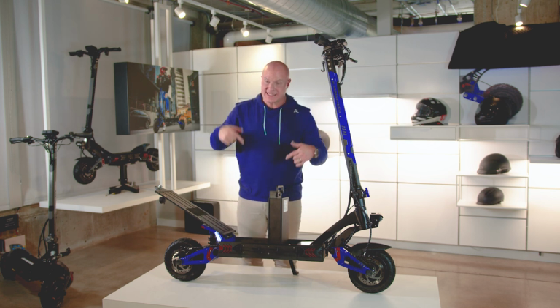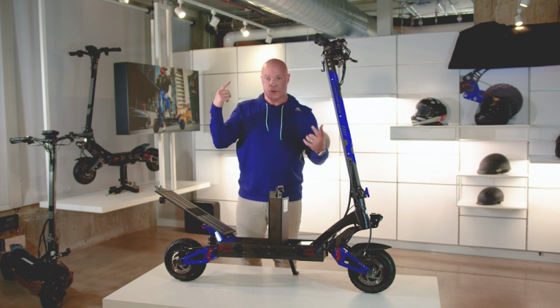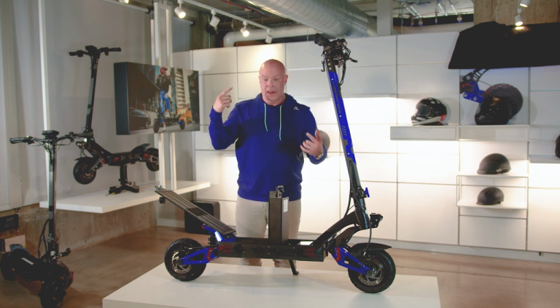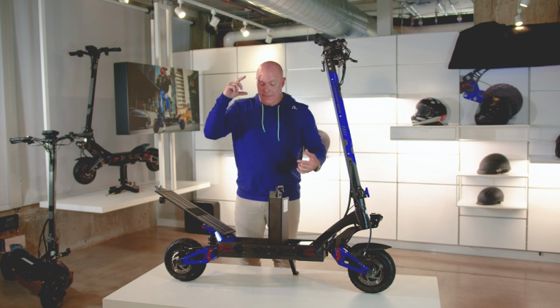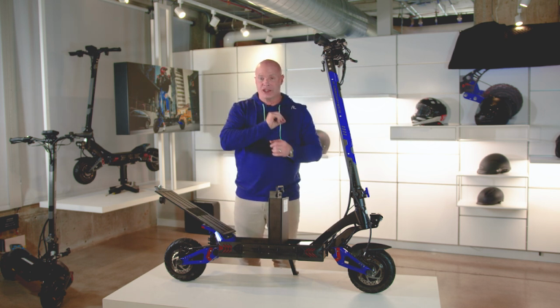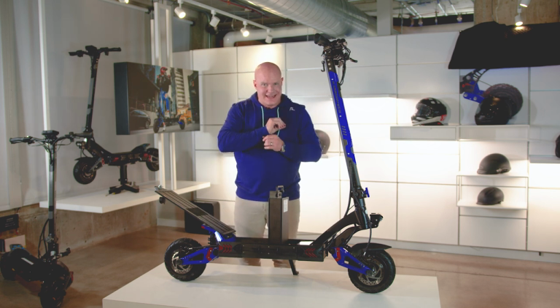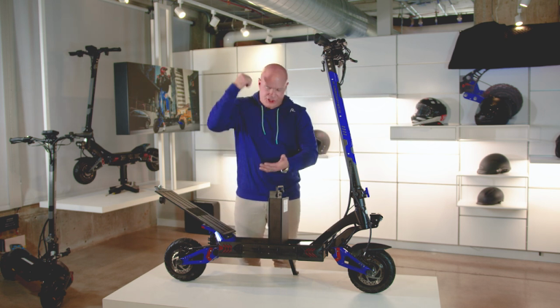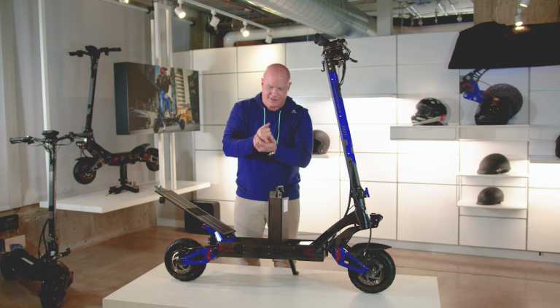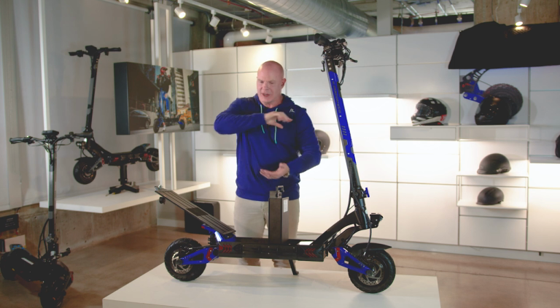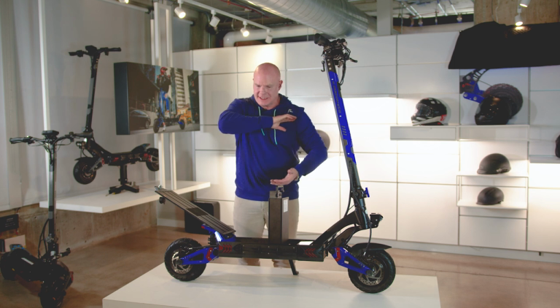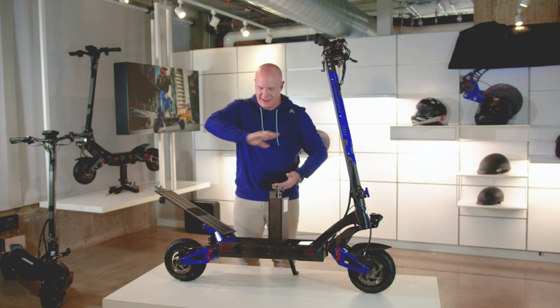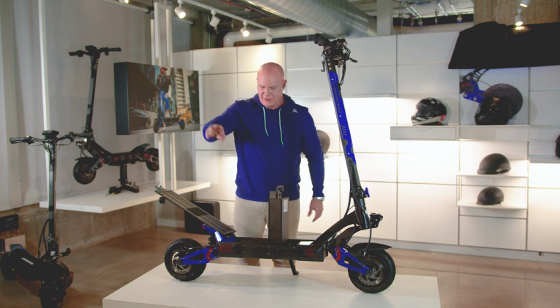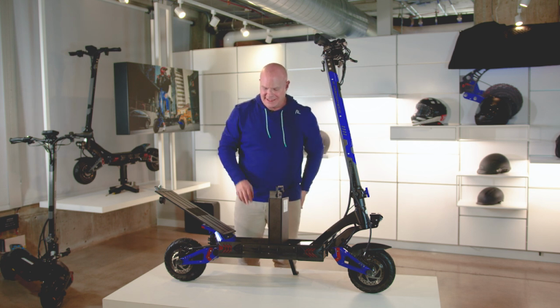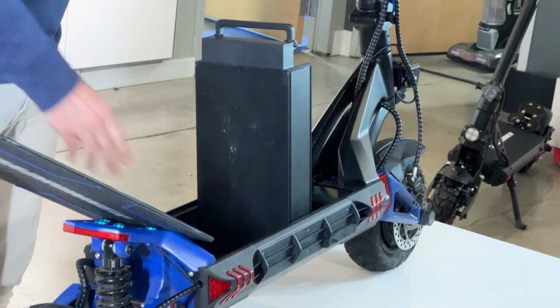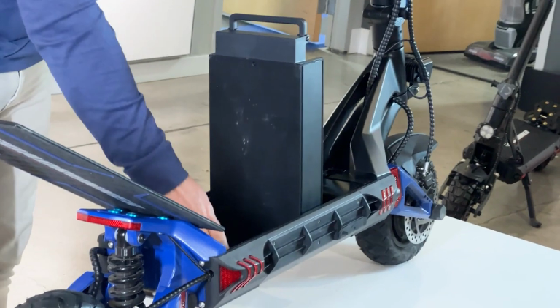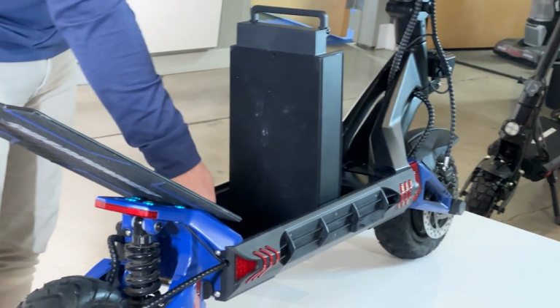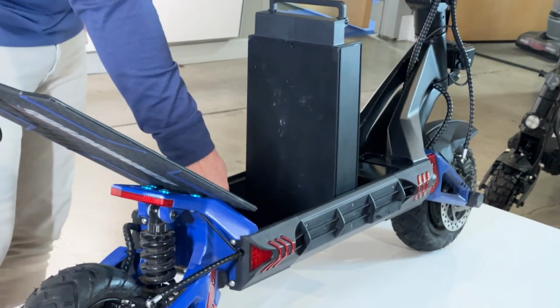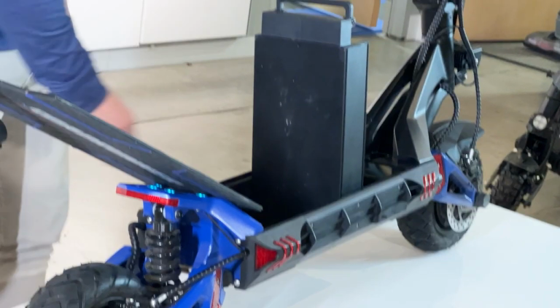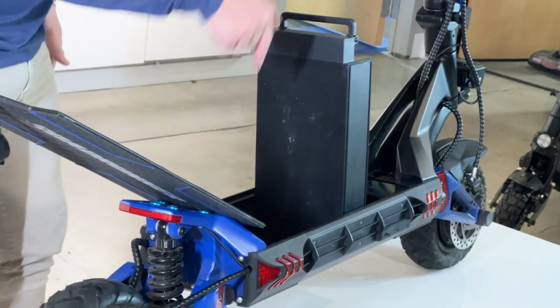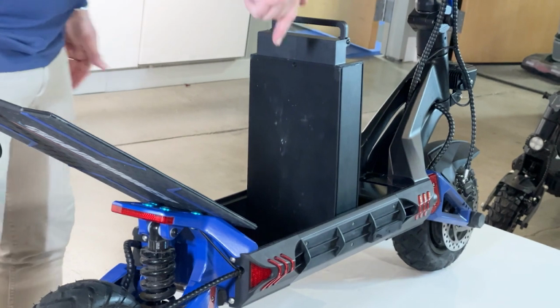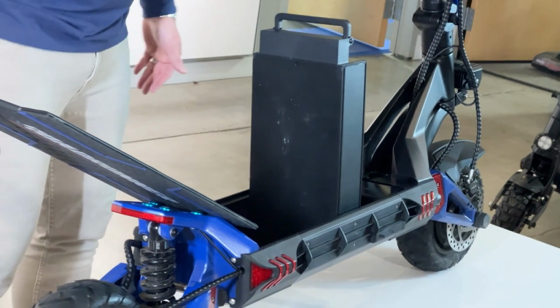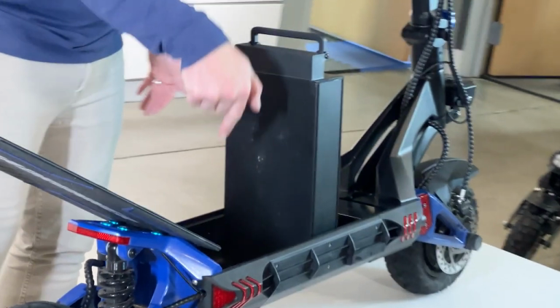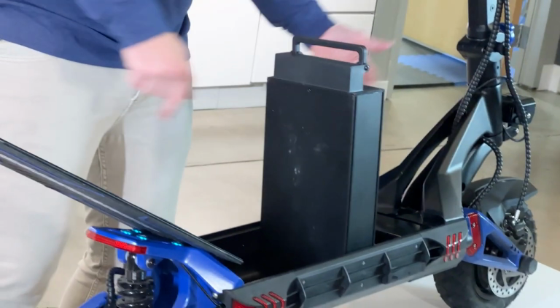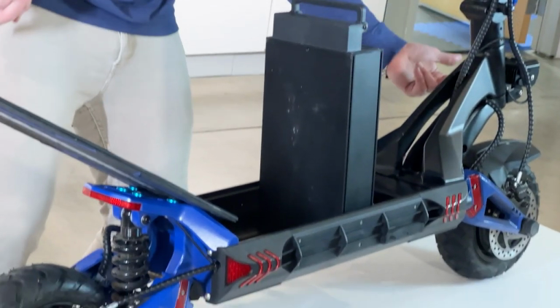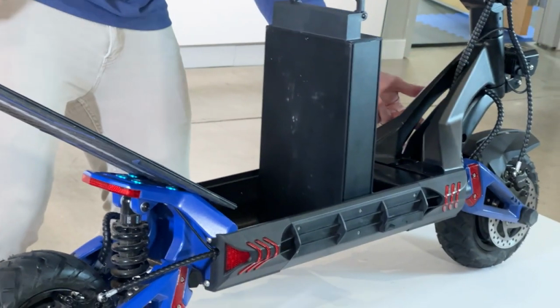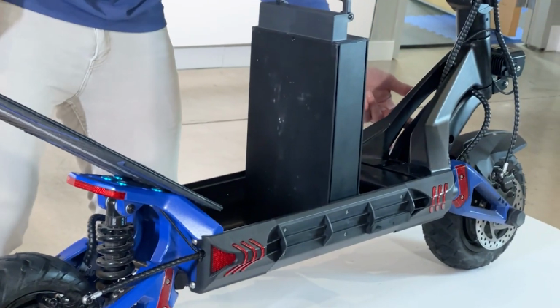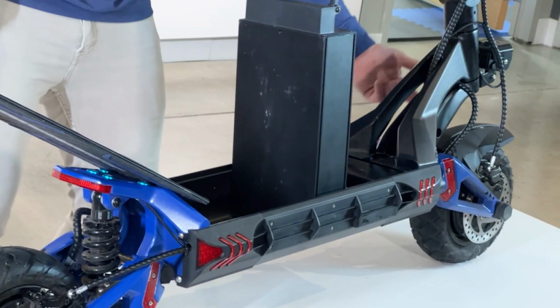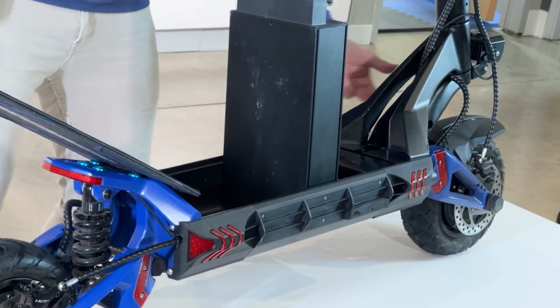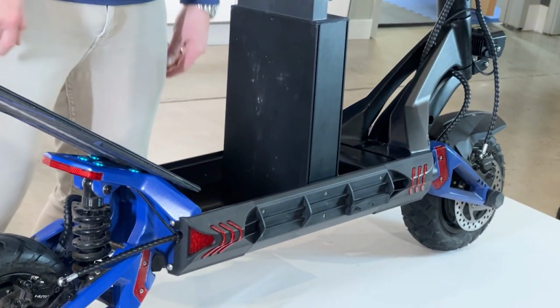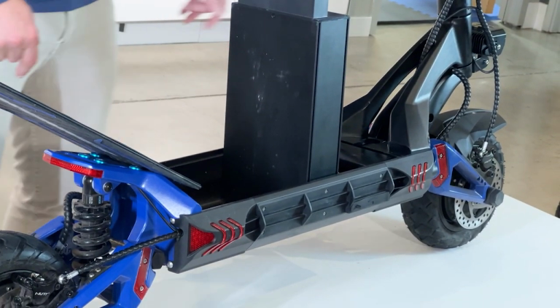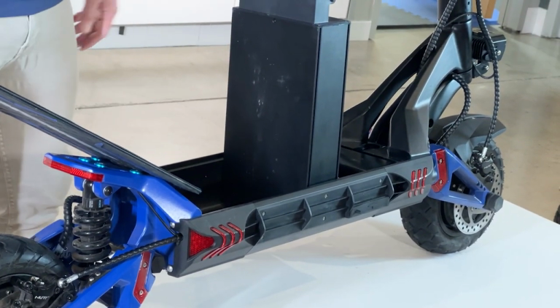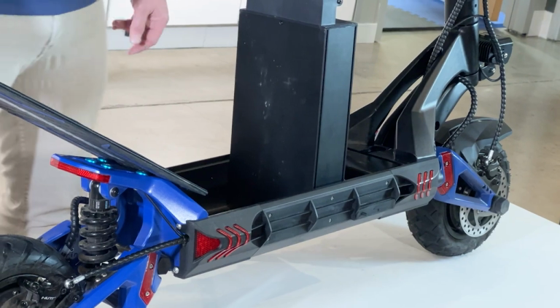This scooter has stamped serial numbers — not just letters pasted on. They are stamped into the metal, both underneath the battery and on the outside of the actual swing arm.